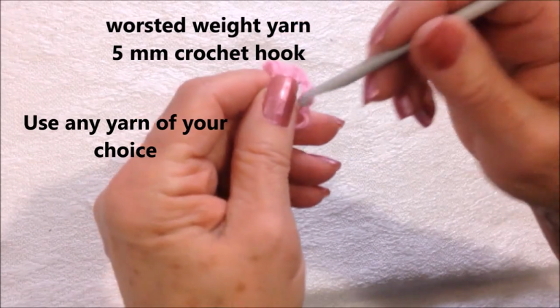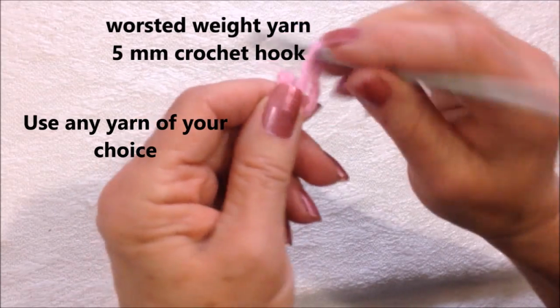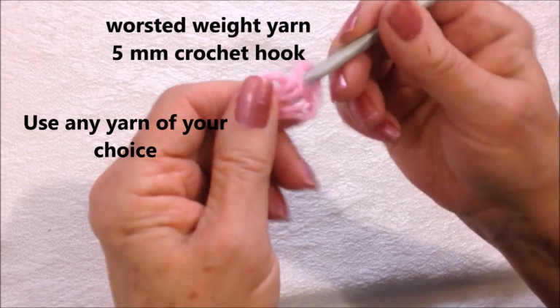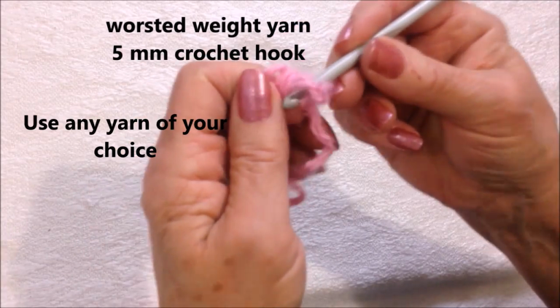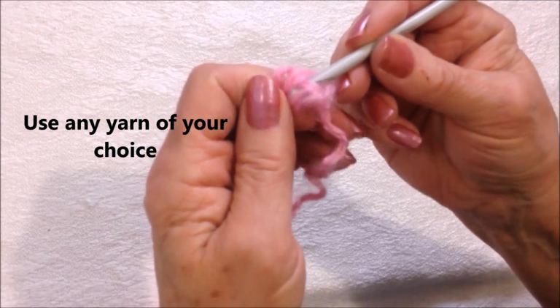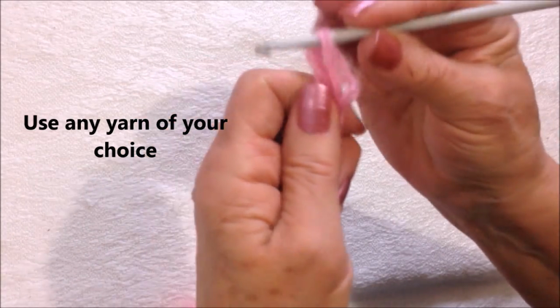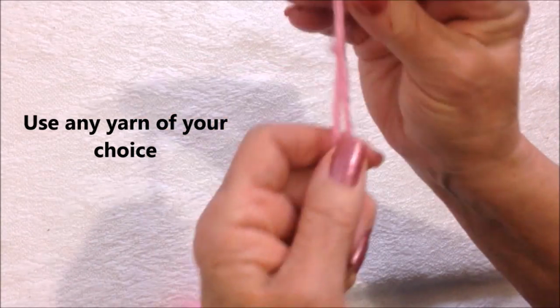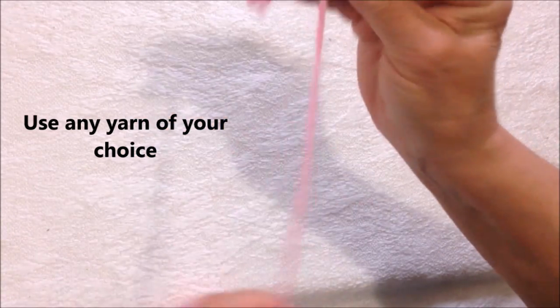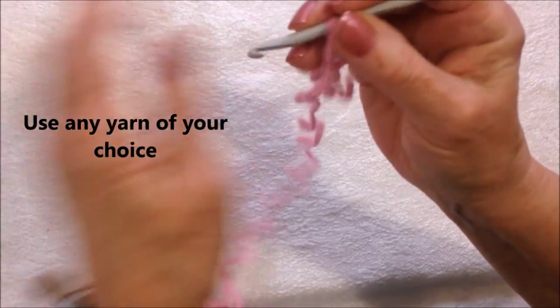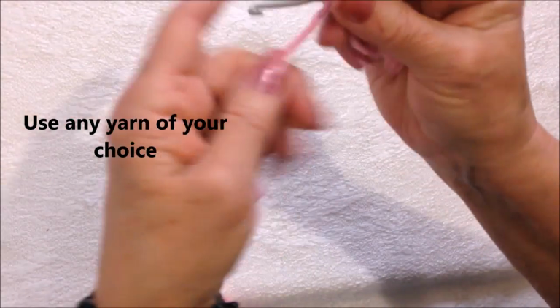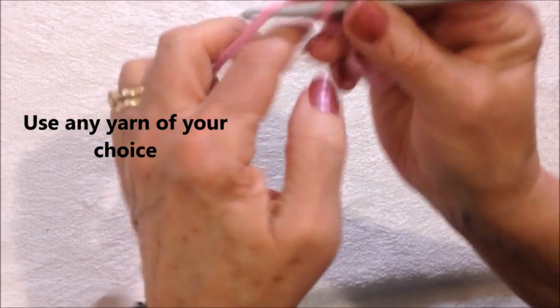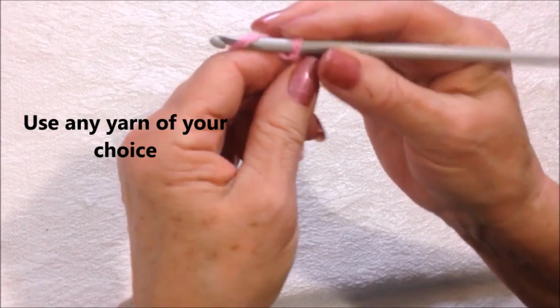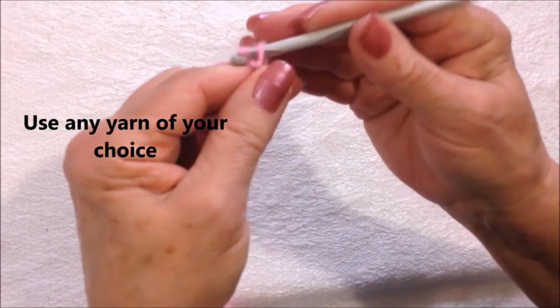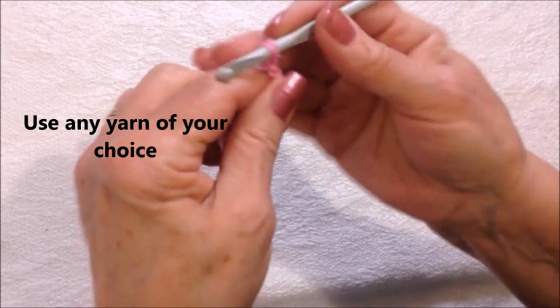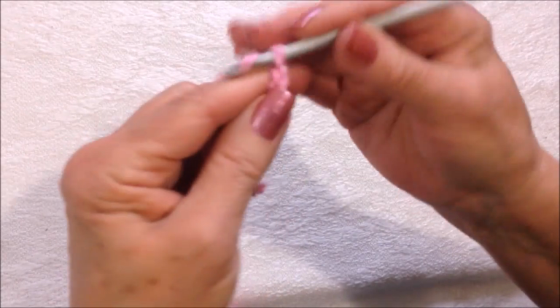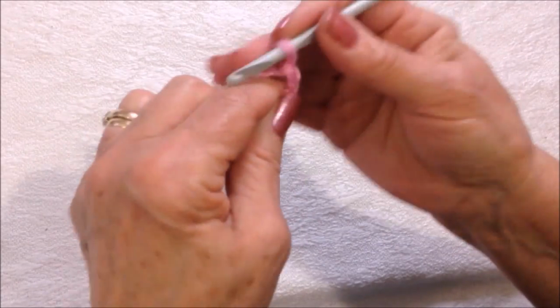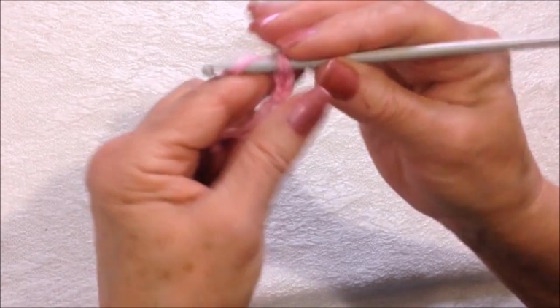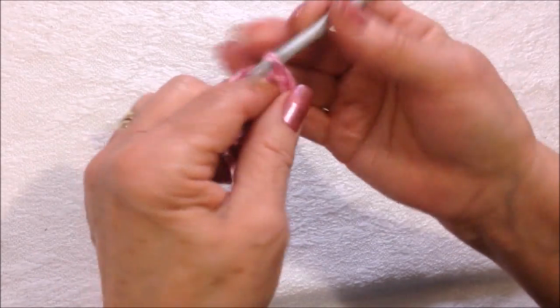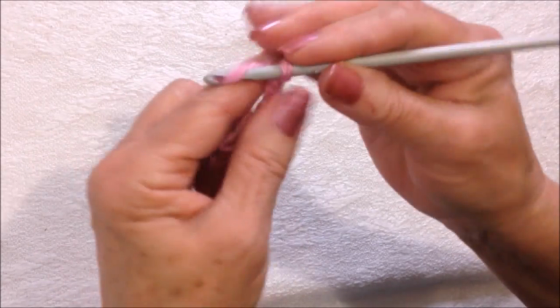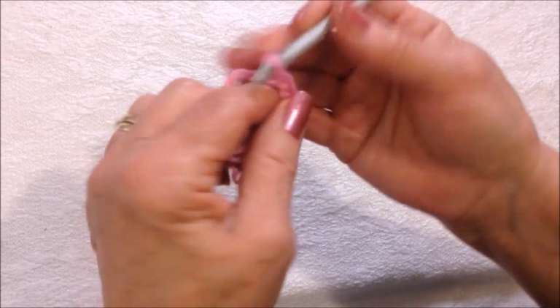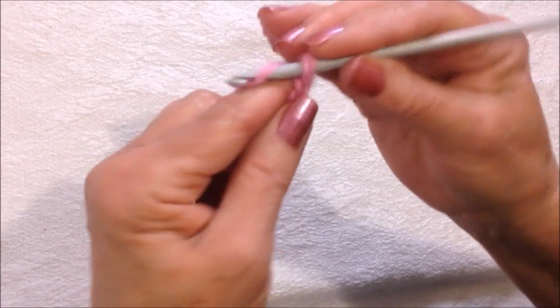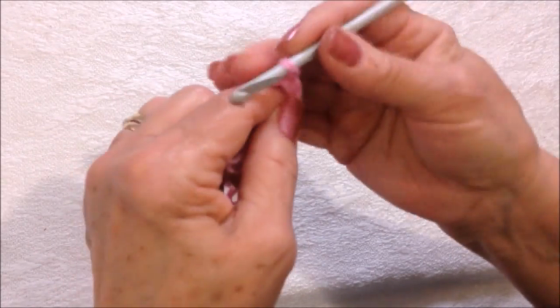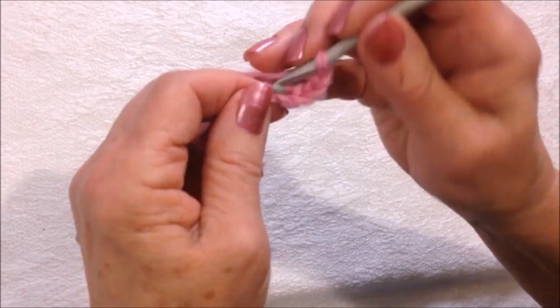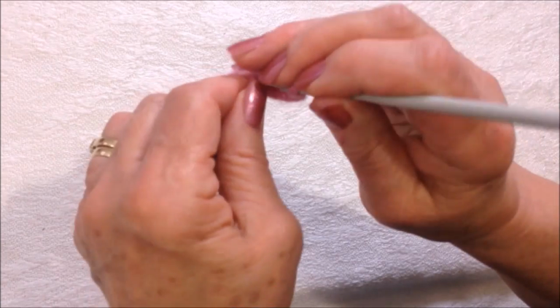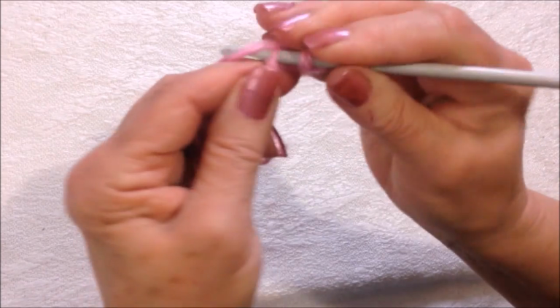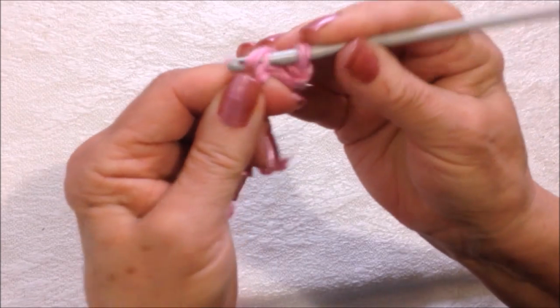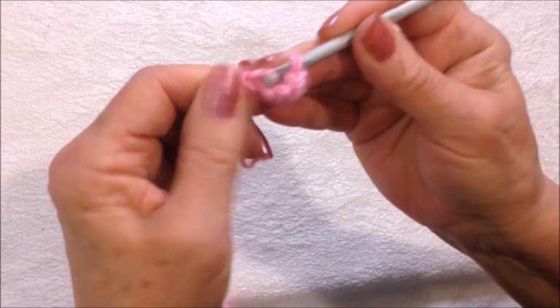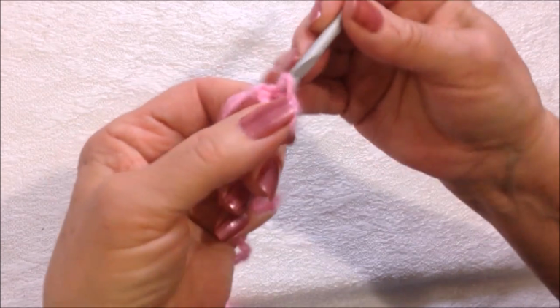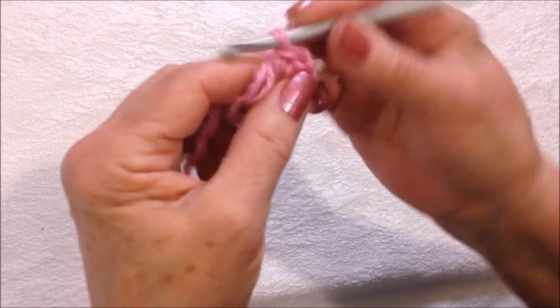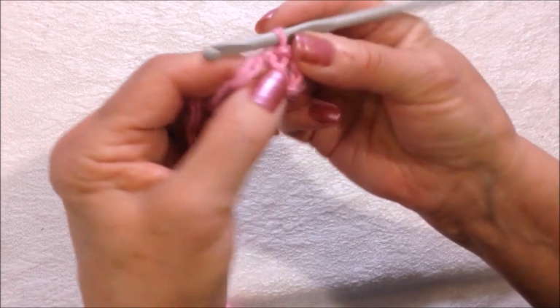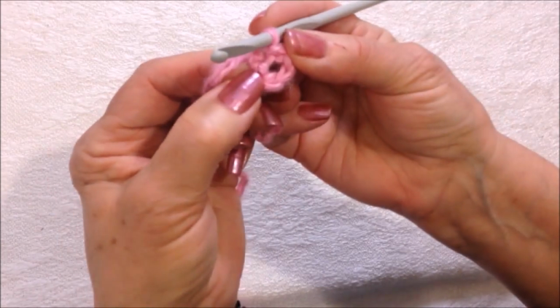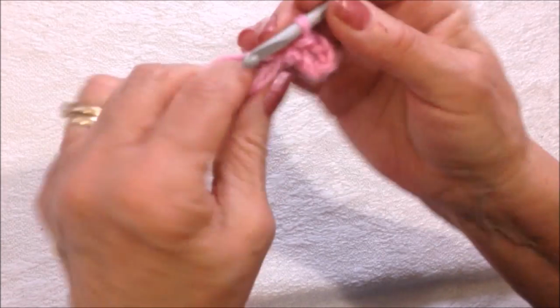I'm going to start with a slipknot. I'm going to chain five — one, two, three, four, five — then slip stitch to join in the first stitch to form a ring.